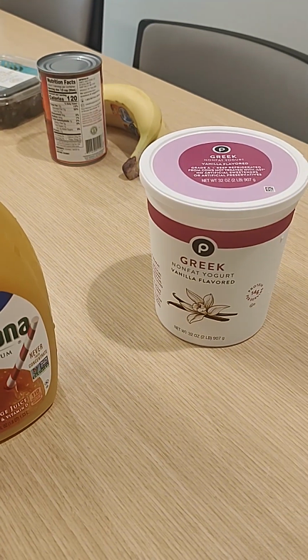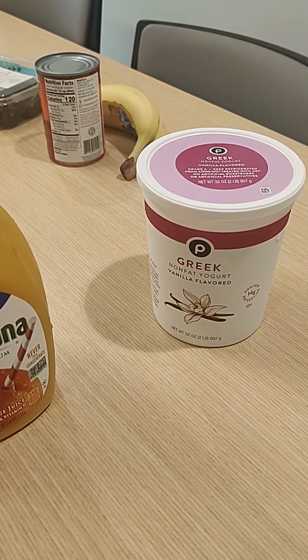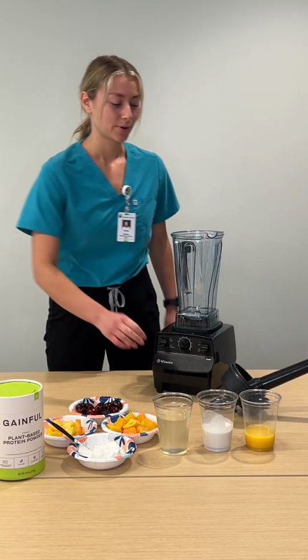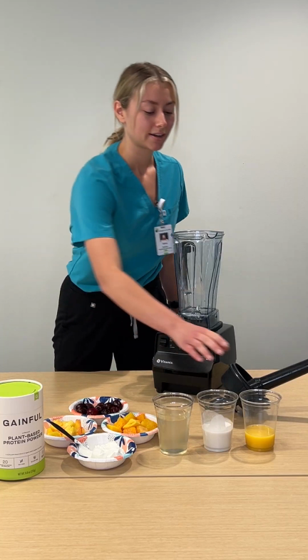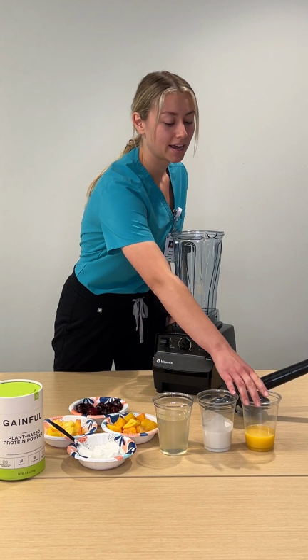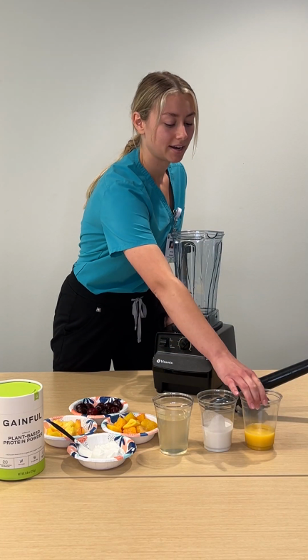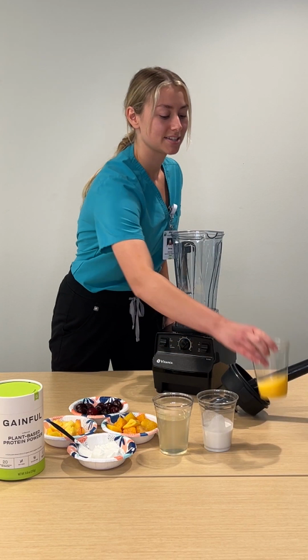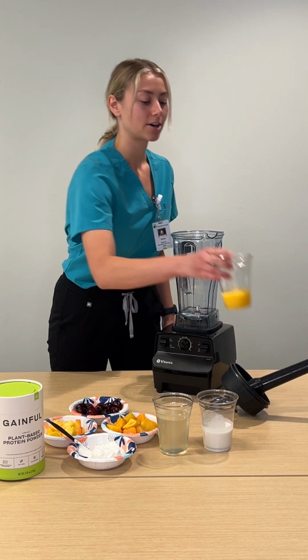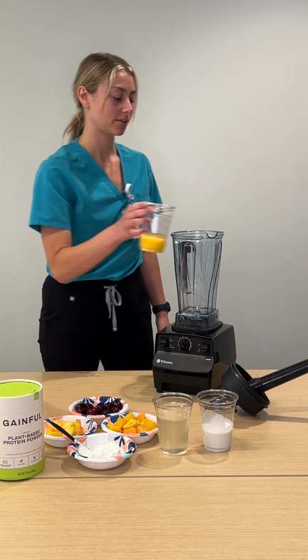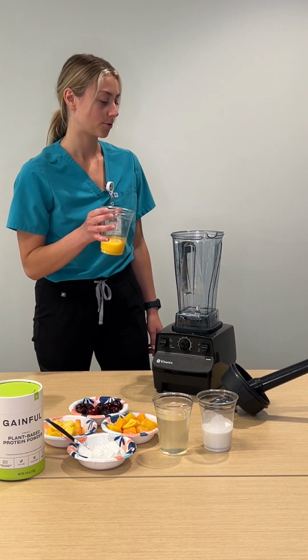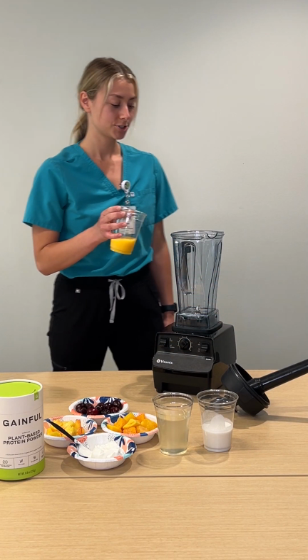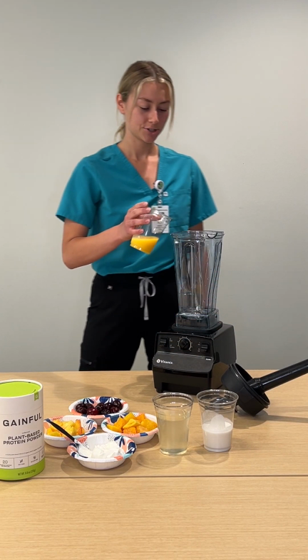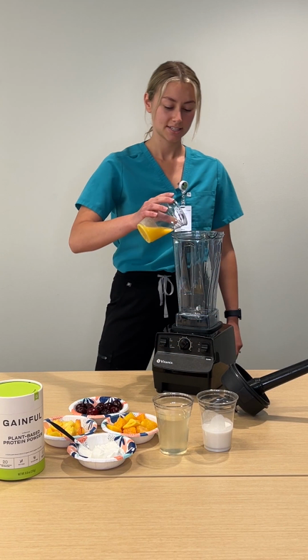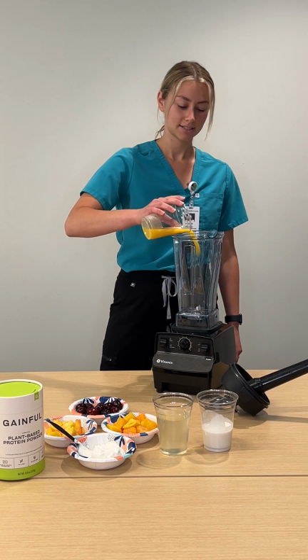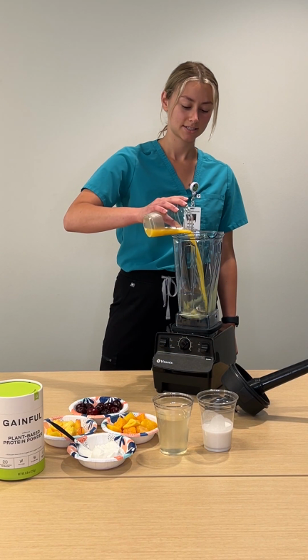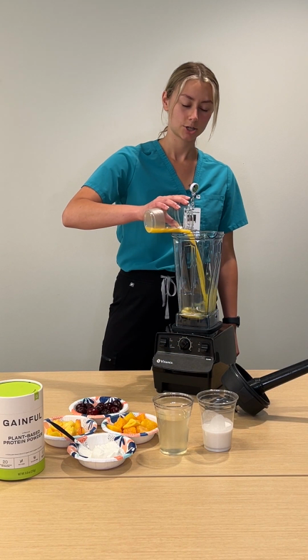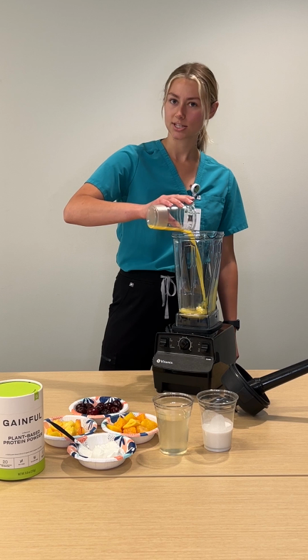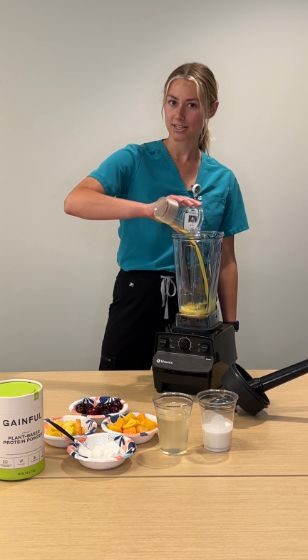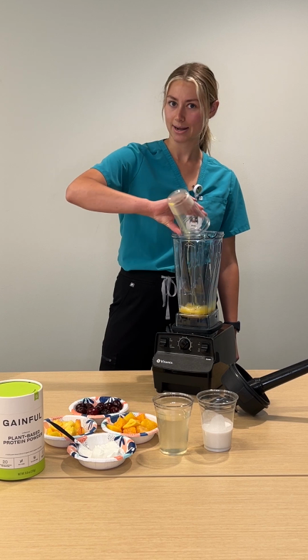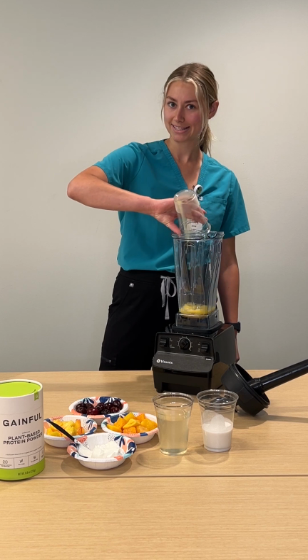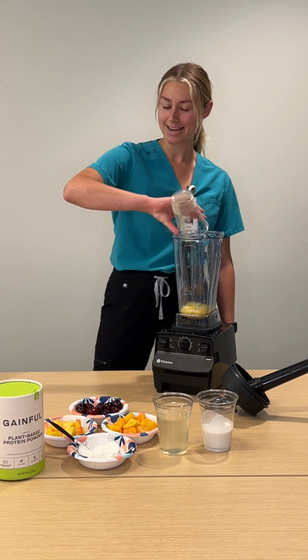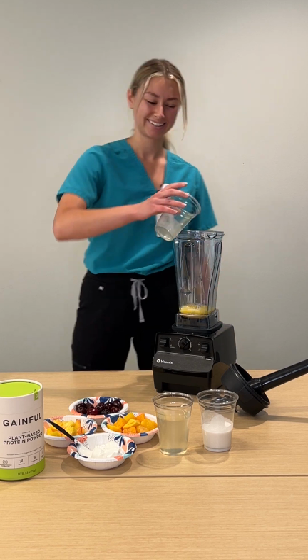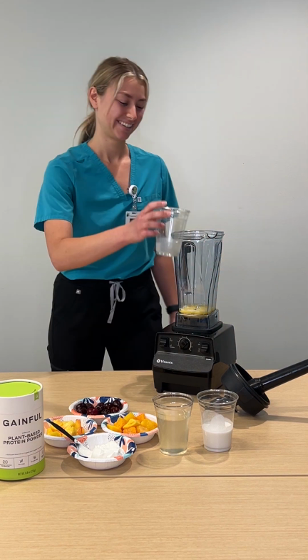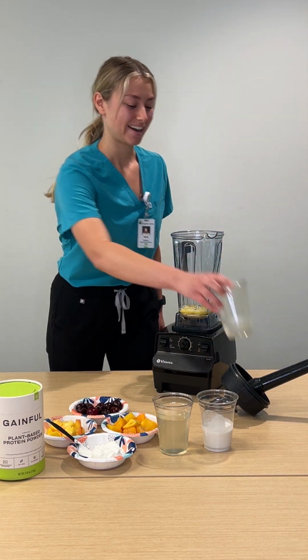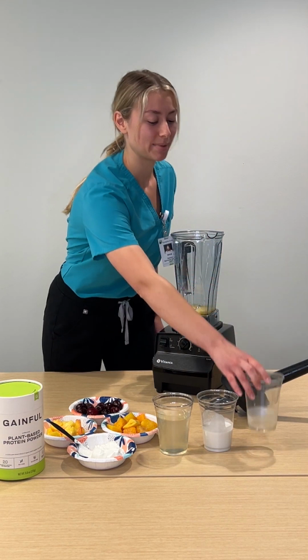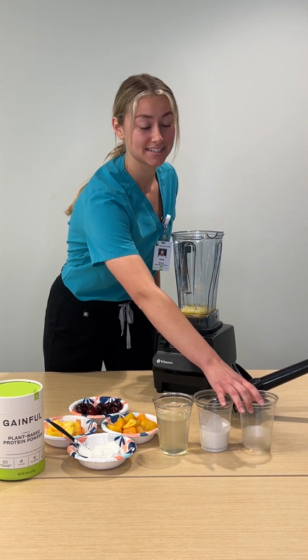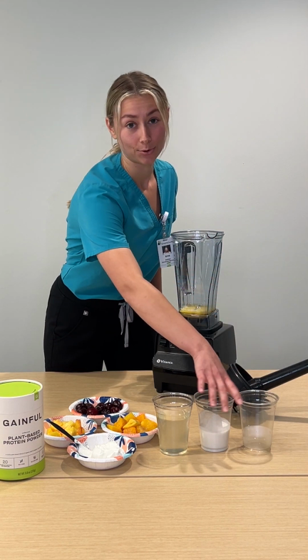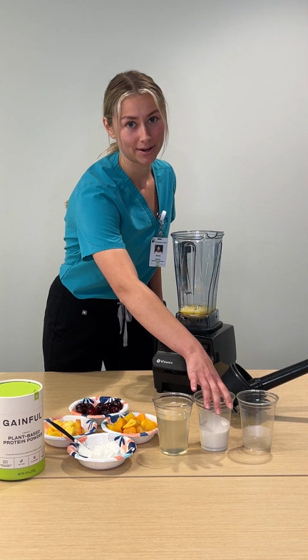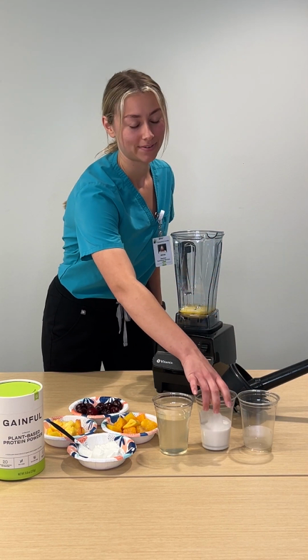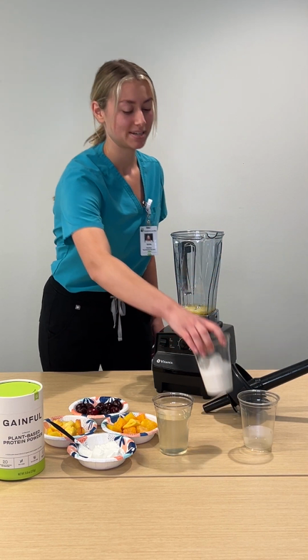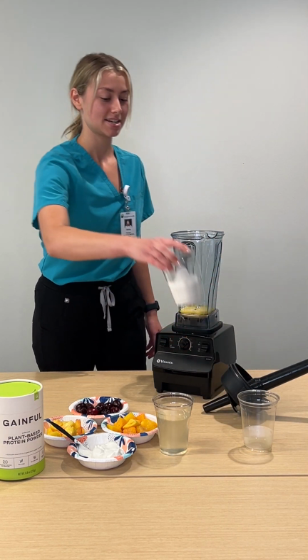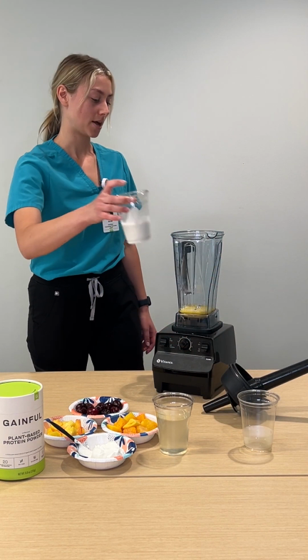We're going to go ahead and start with our orange juice — a great source of vitamin C, and this is fortified with vitamin D as well.